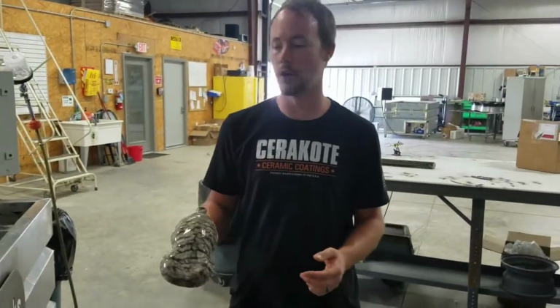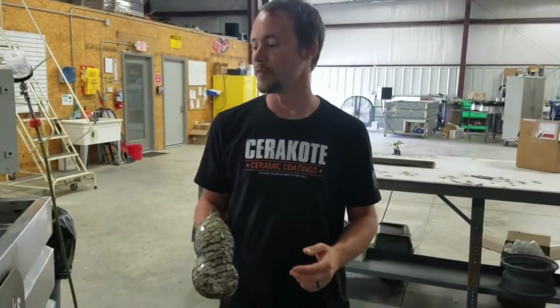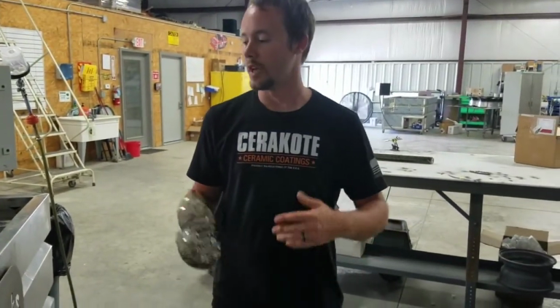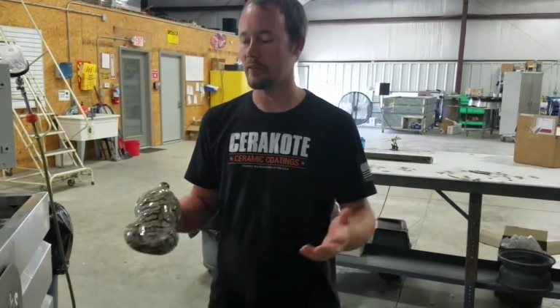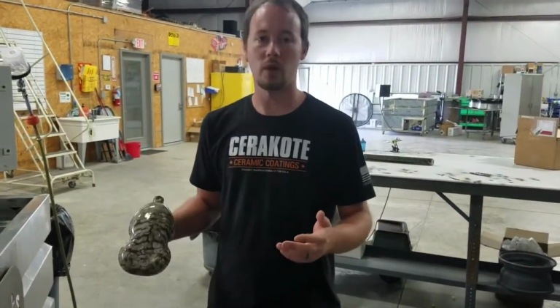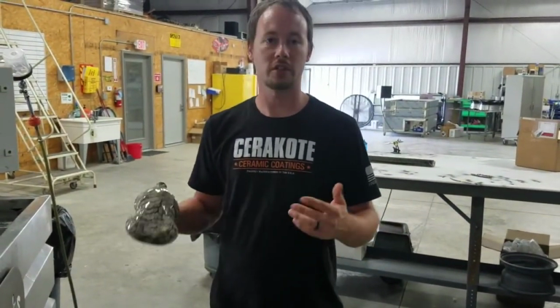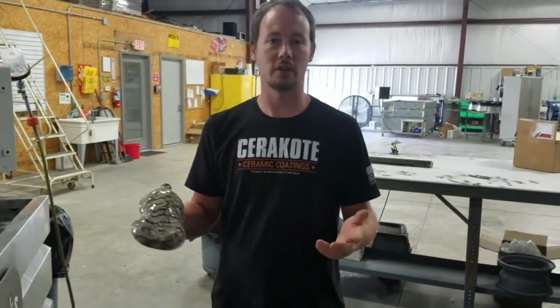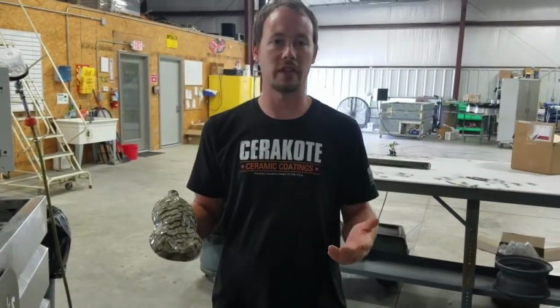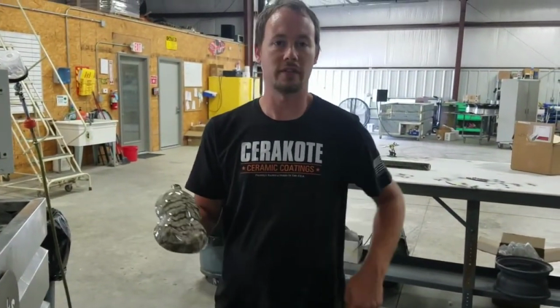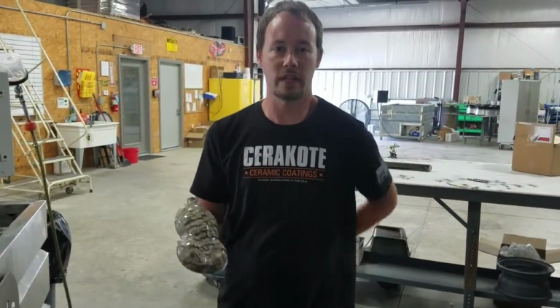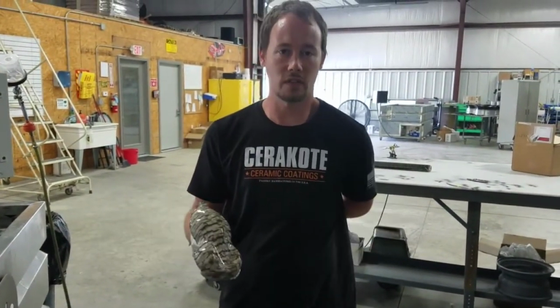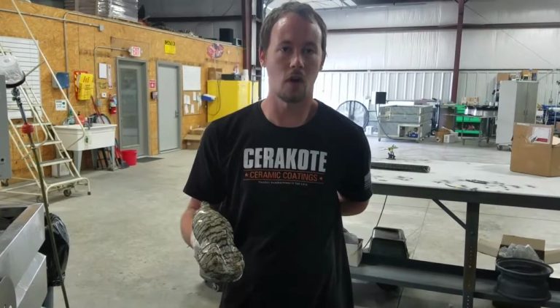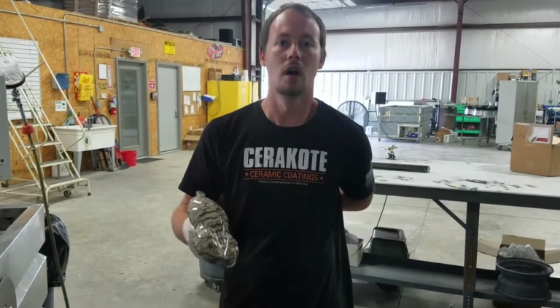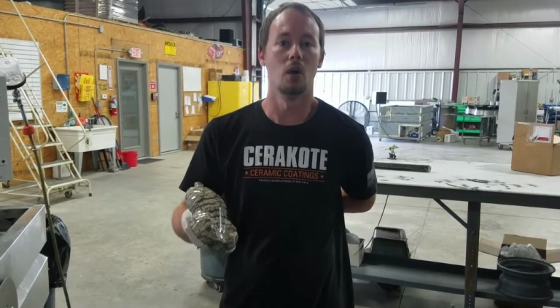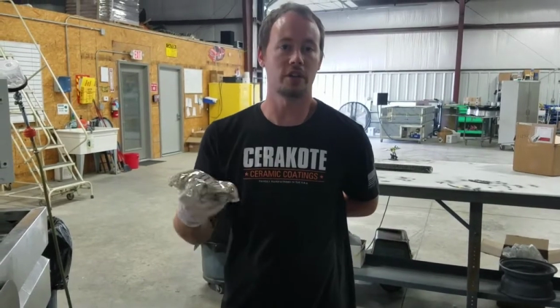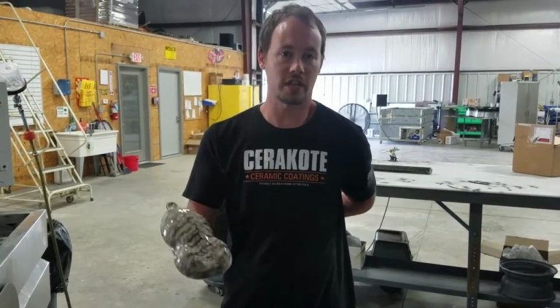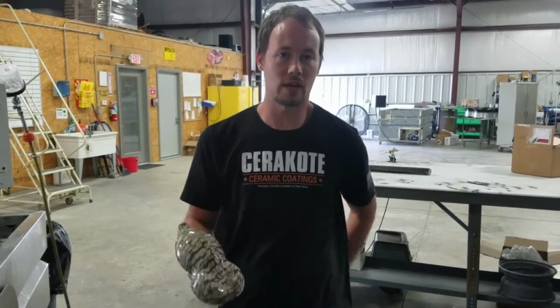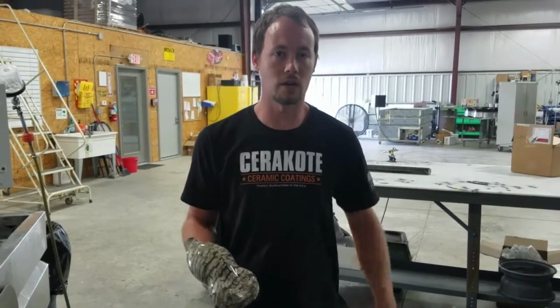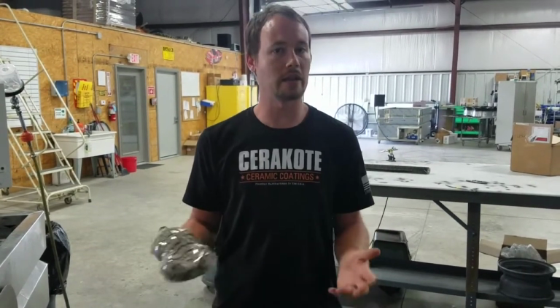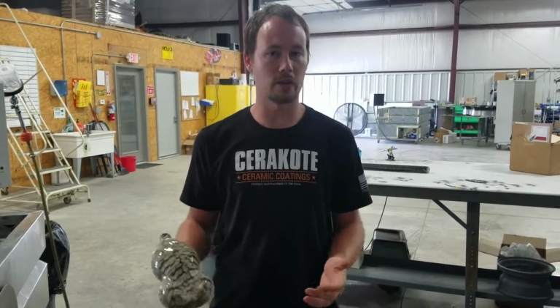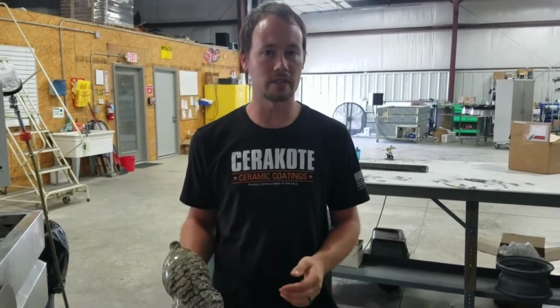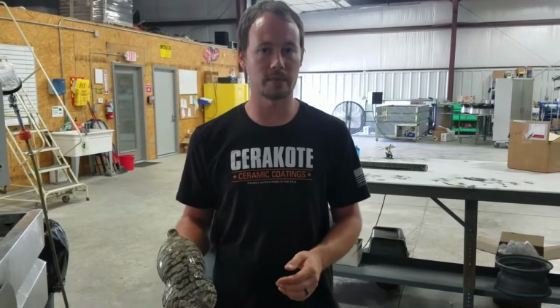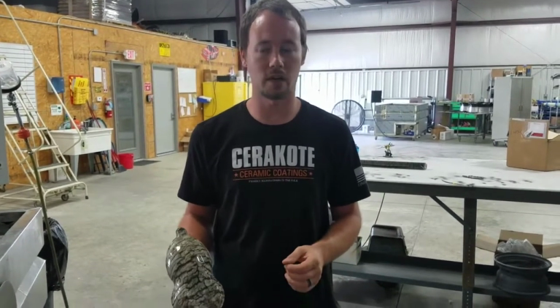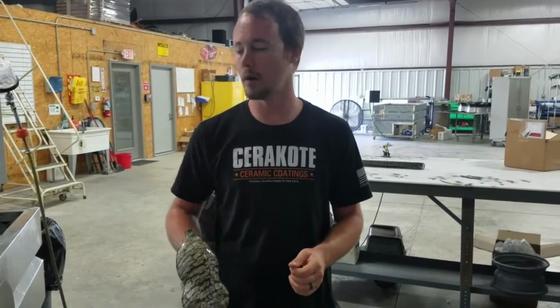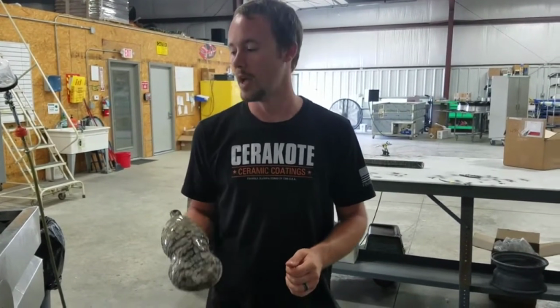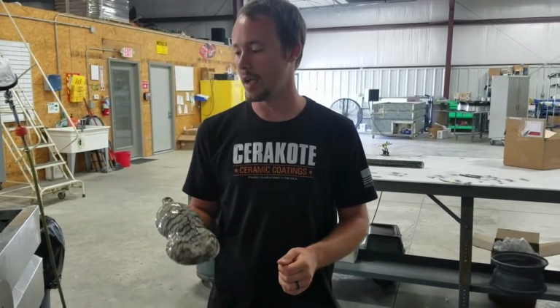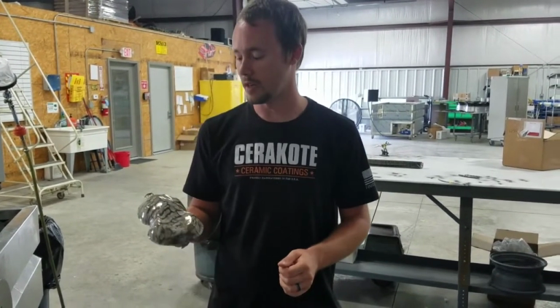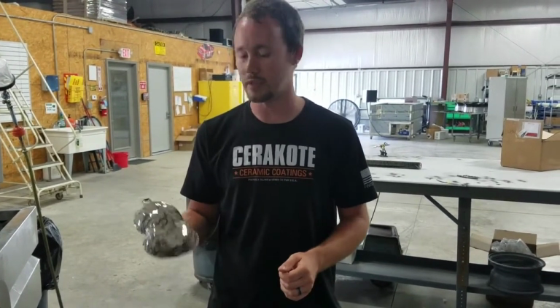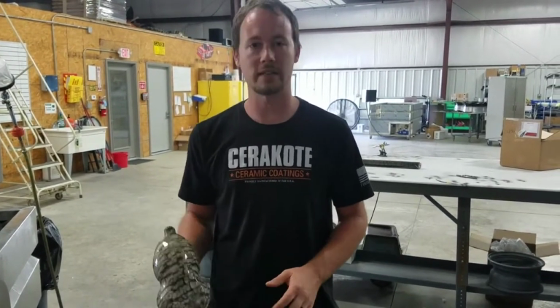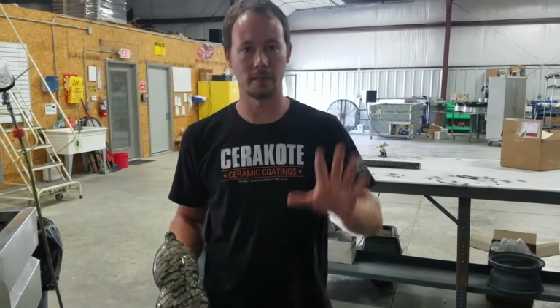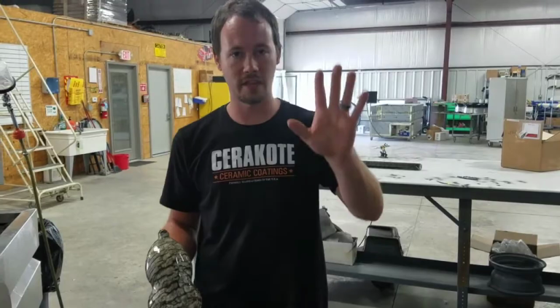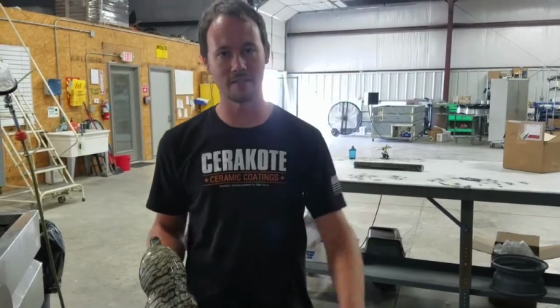So if you have any questions or anything, definitely give us a call. Or you can check us out online at liquidconcepts.com. And until next time, thank you guys.